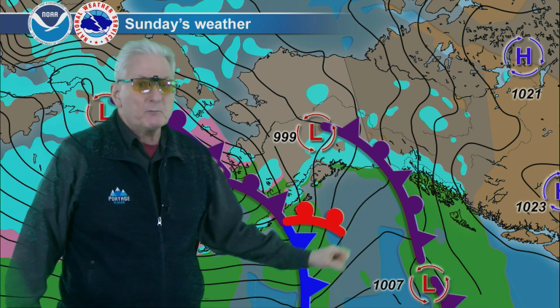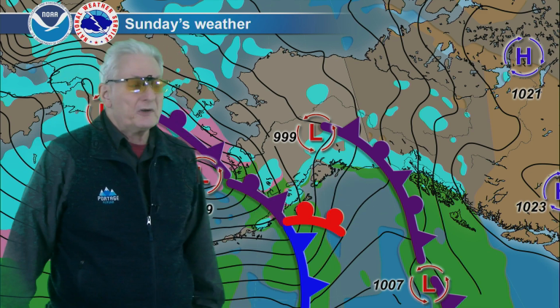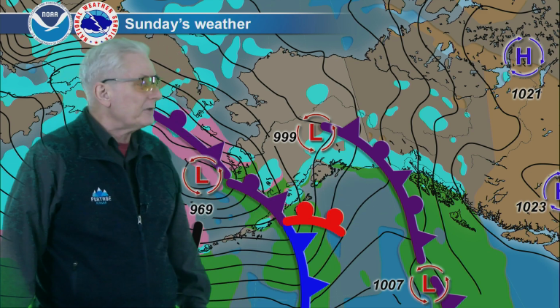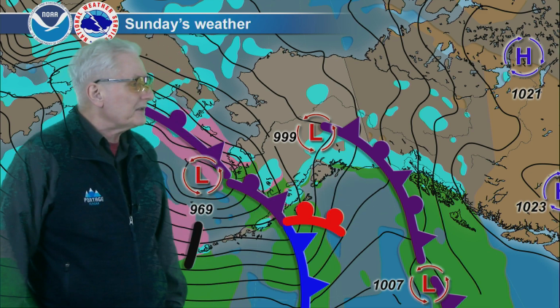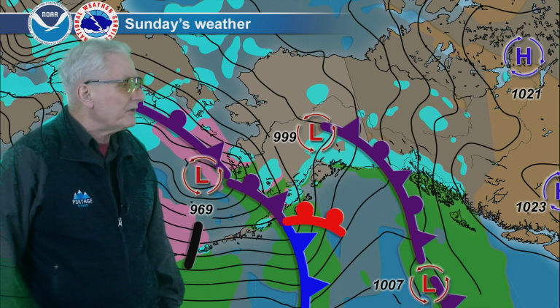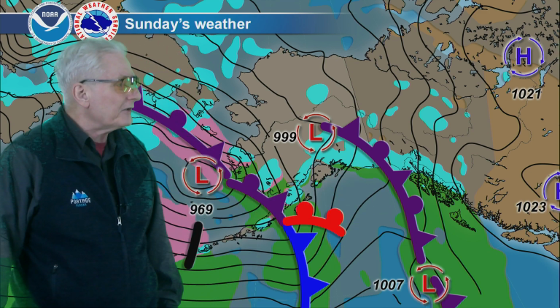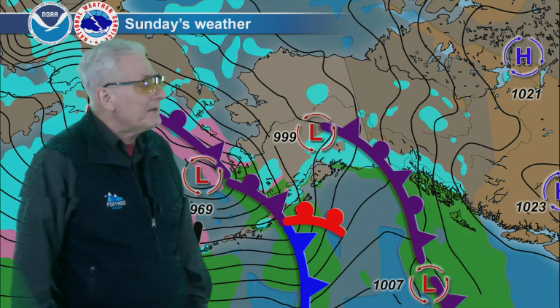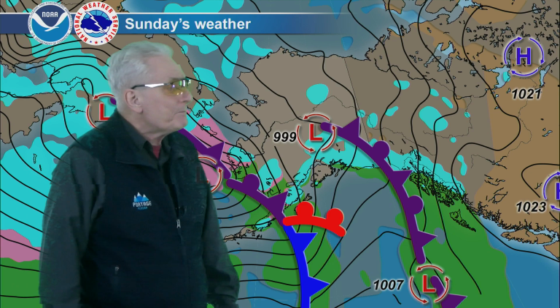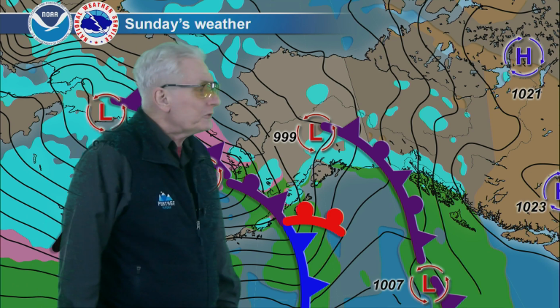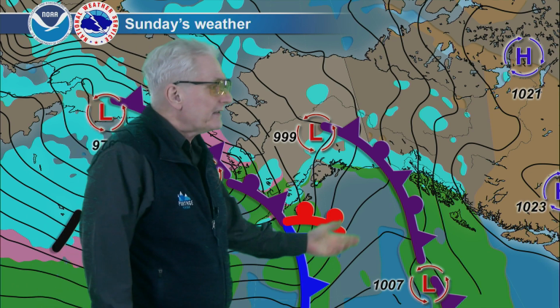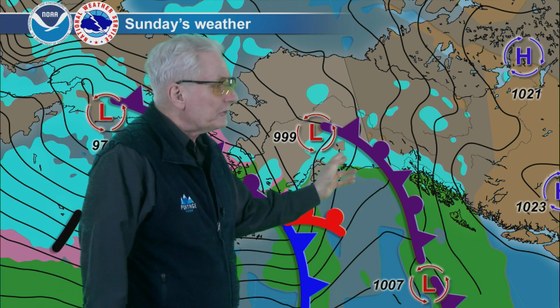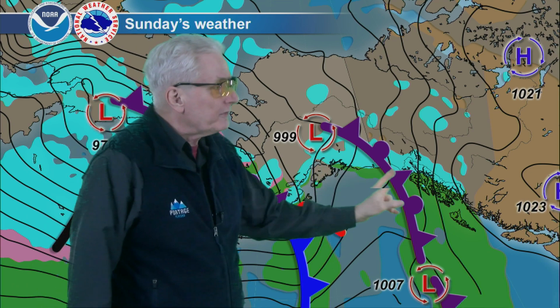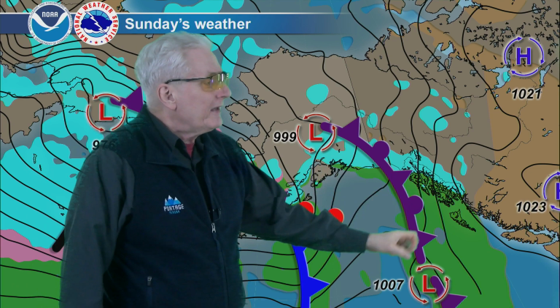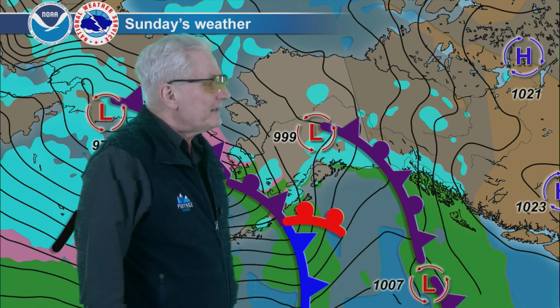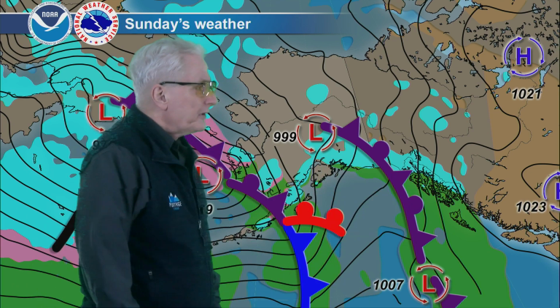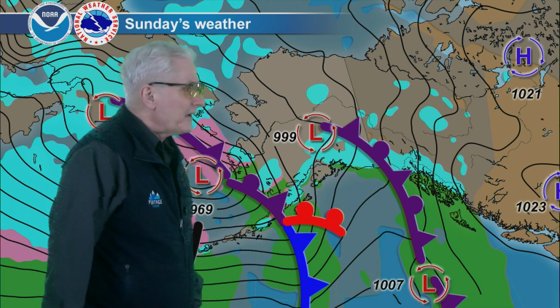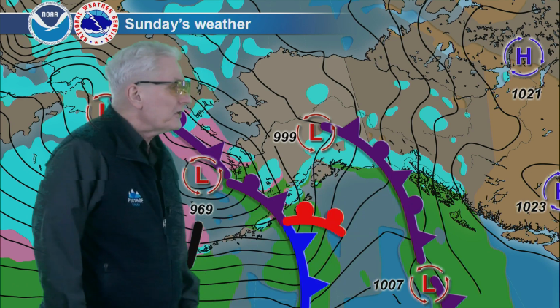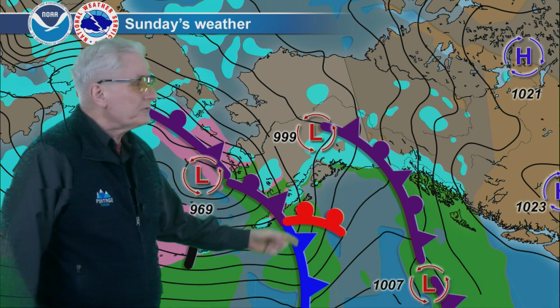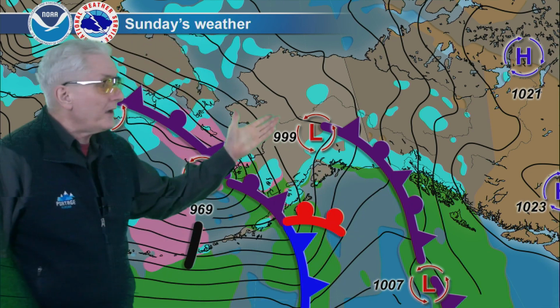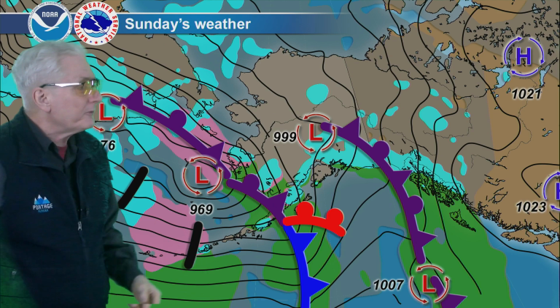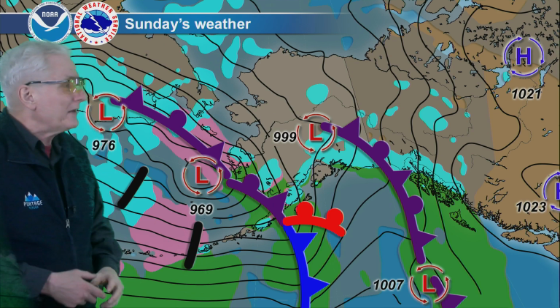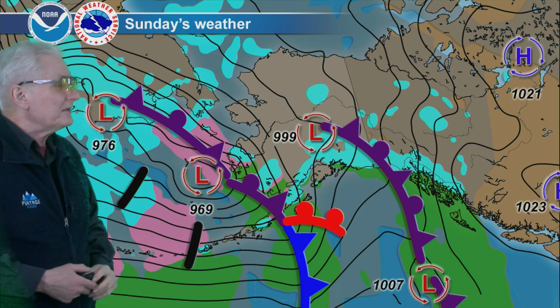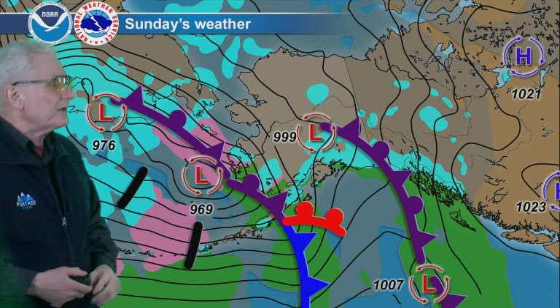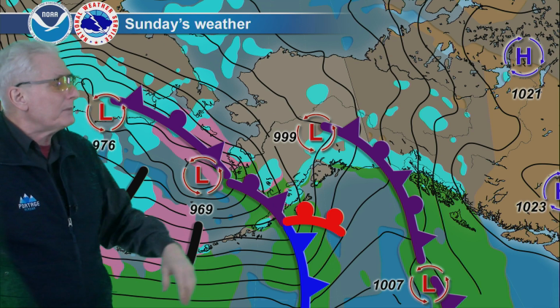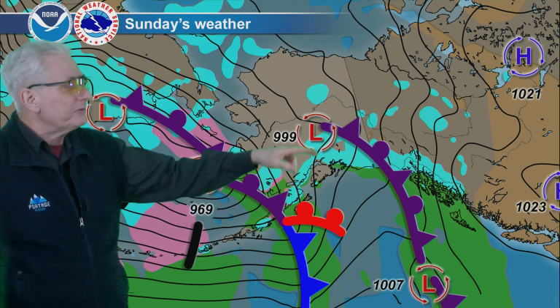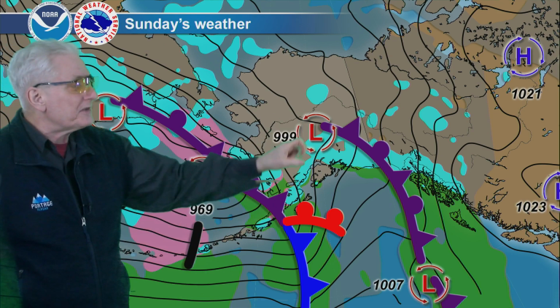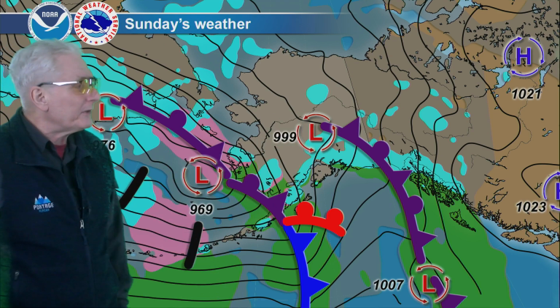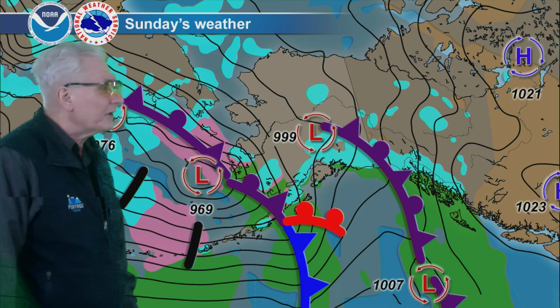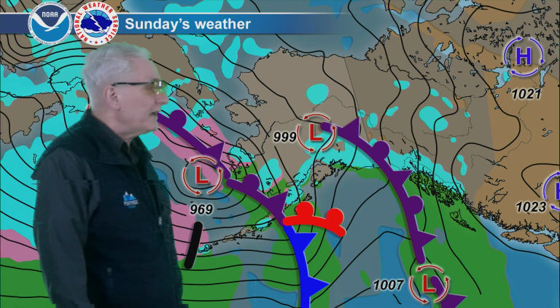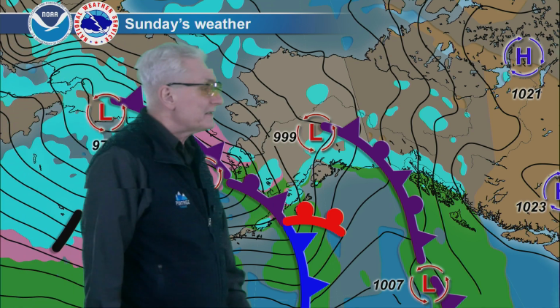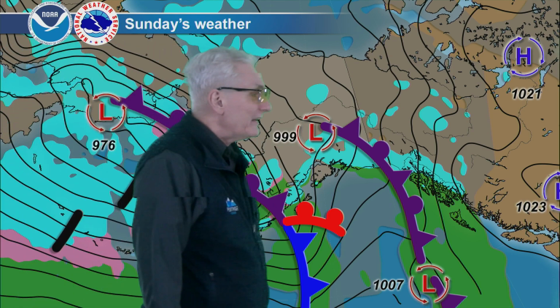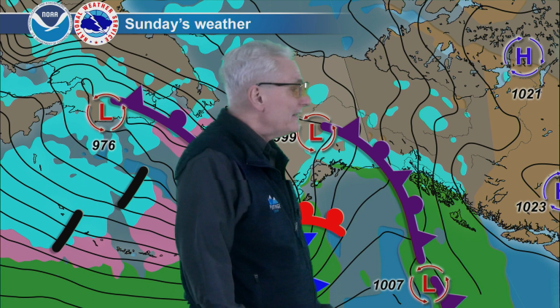But where the front is, look for periods of light rain to continue the entire day over toward Yakutat to Cordova and down across the southeast coast. Dry for the remainder of the interior — maybe some flurries up around the Yukon Flats, and that's about it.